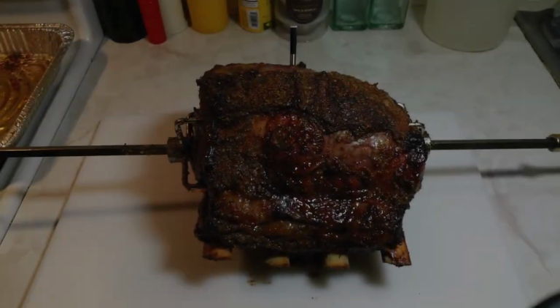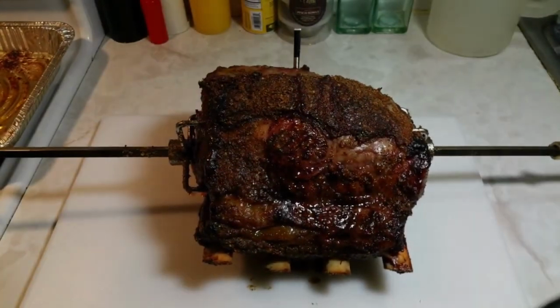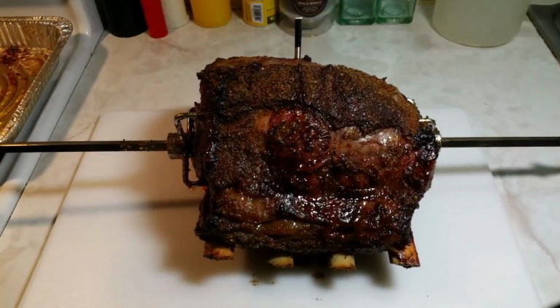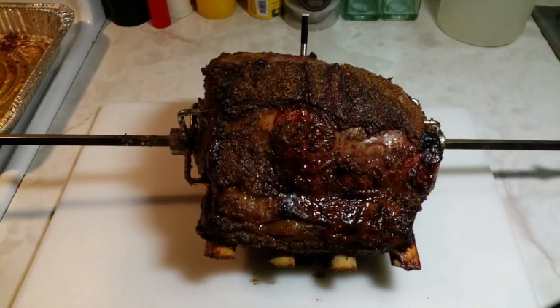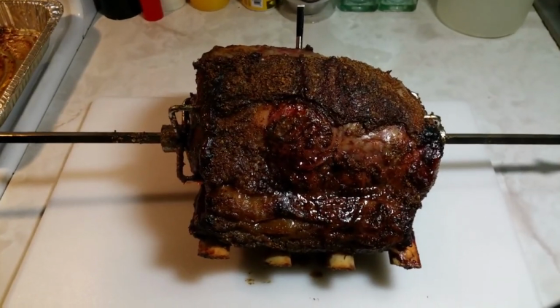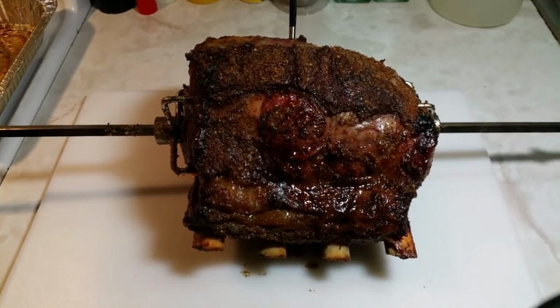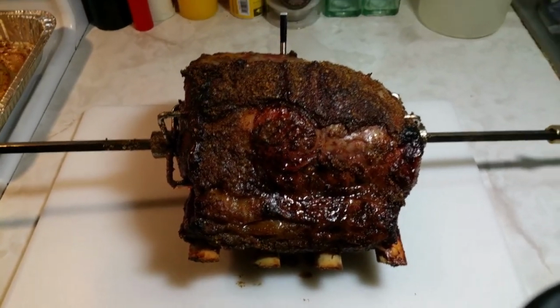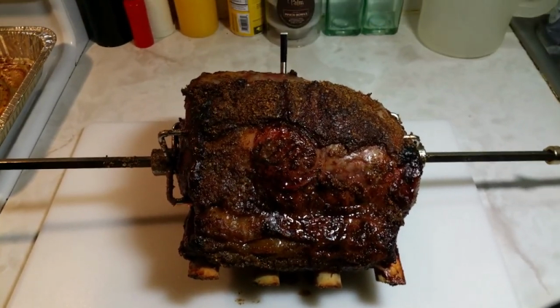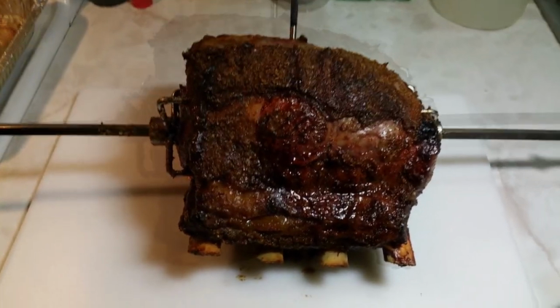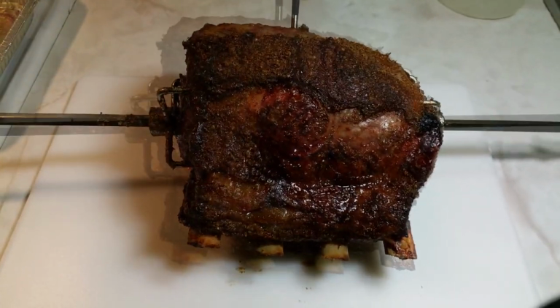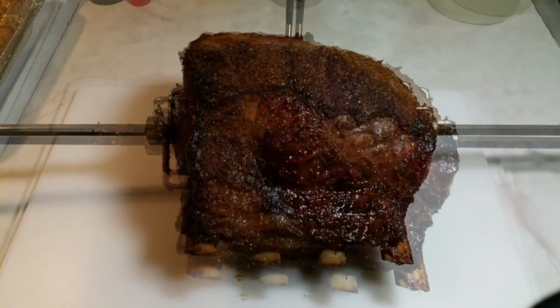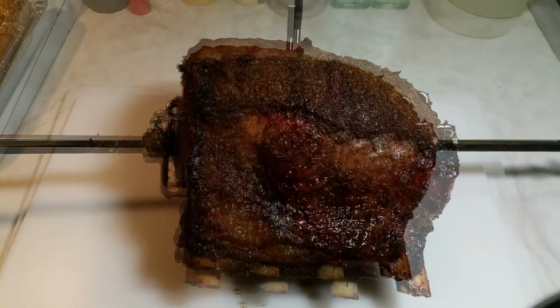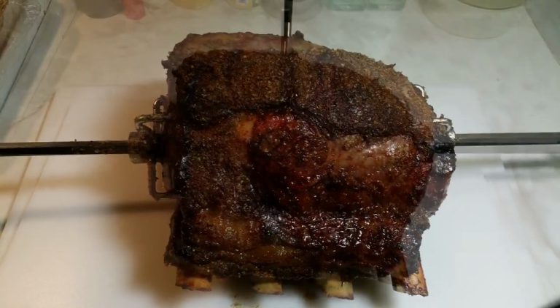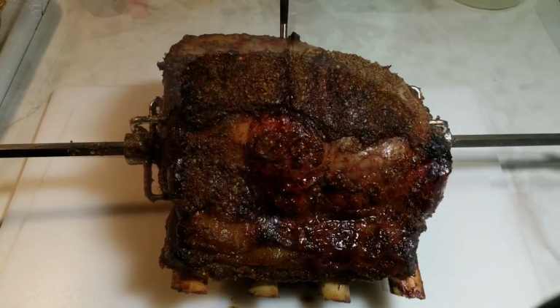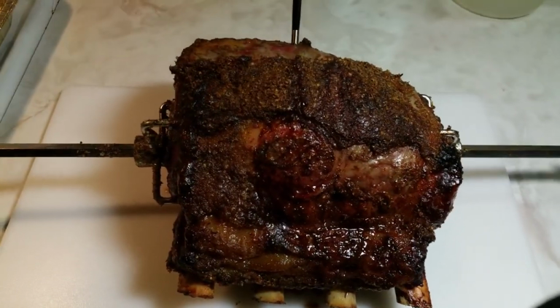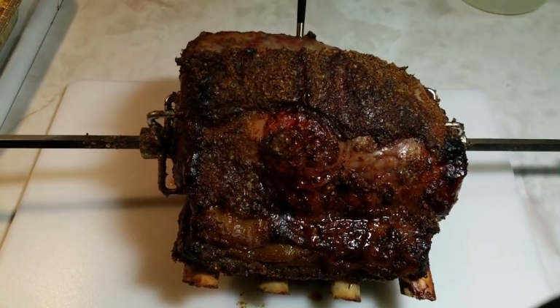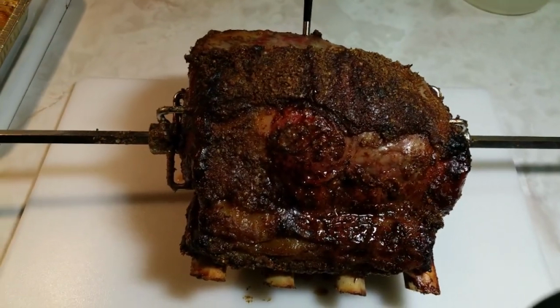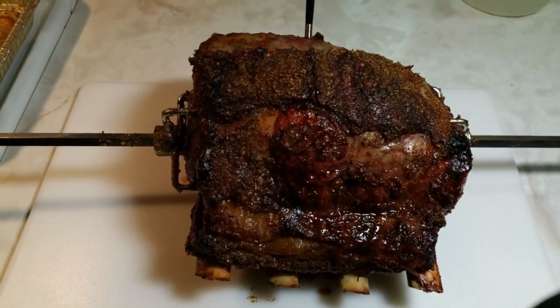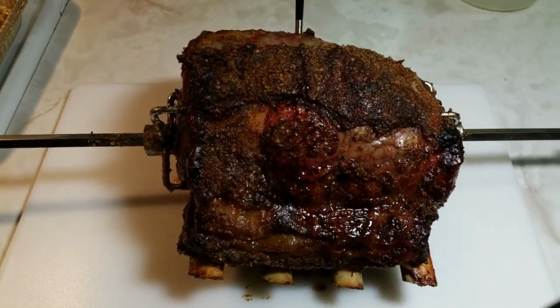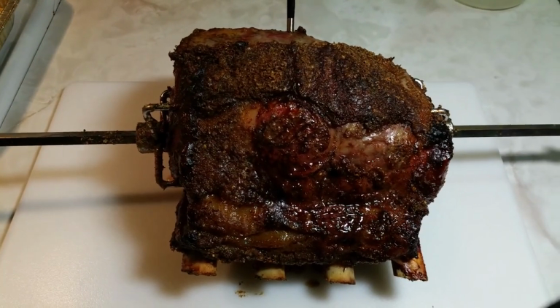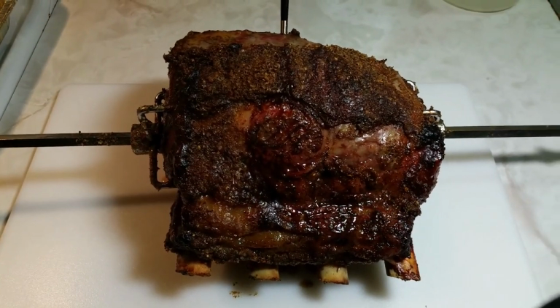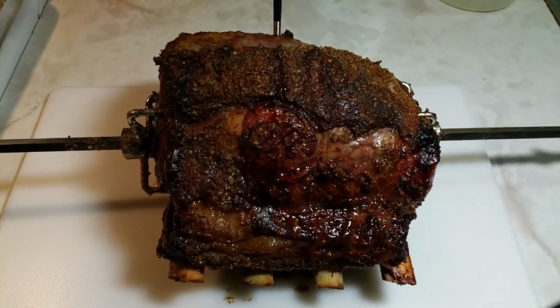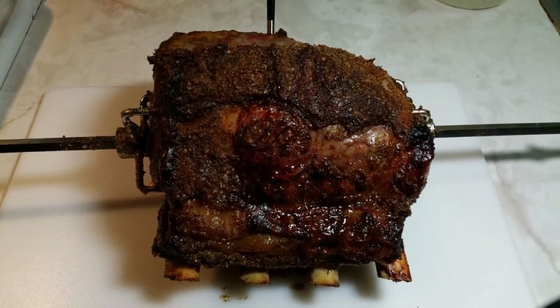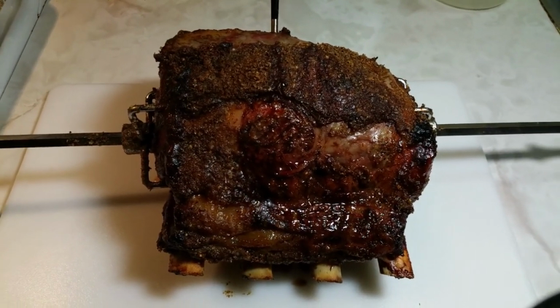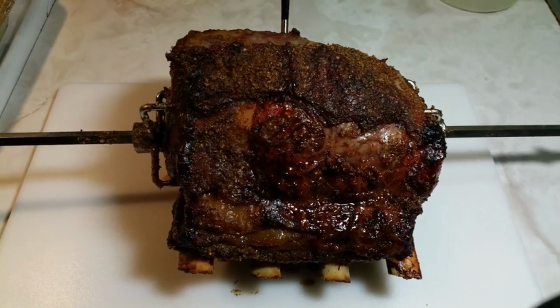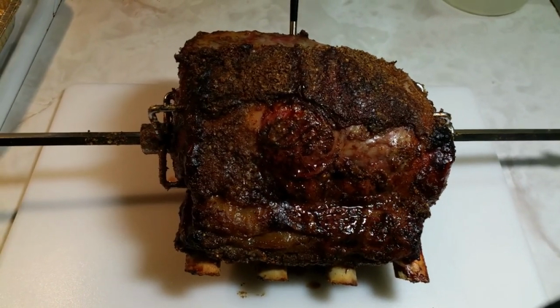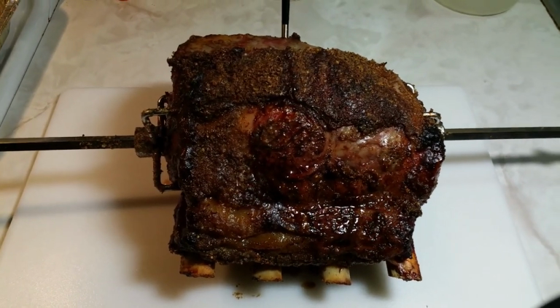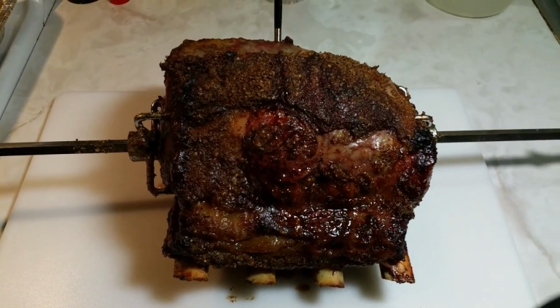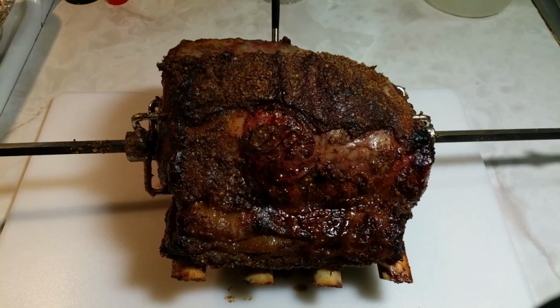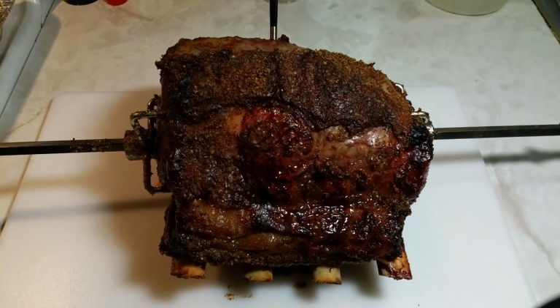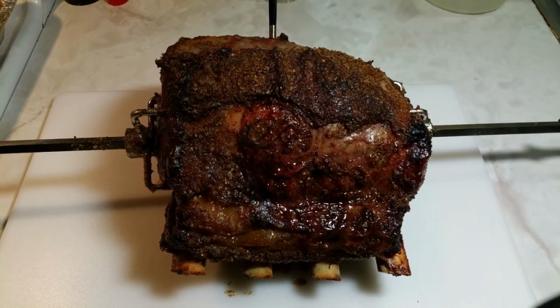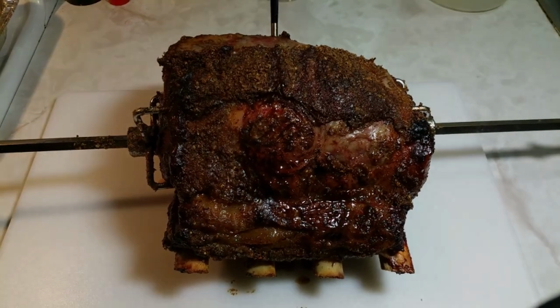Okay, so here's the roast. It's inside resting. Let's get ready to cut into this bad boy and see what it's all about. All right, I'll be back in a moment.